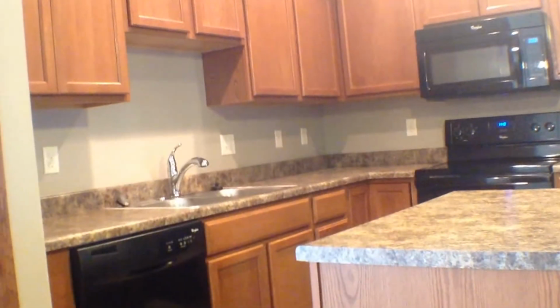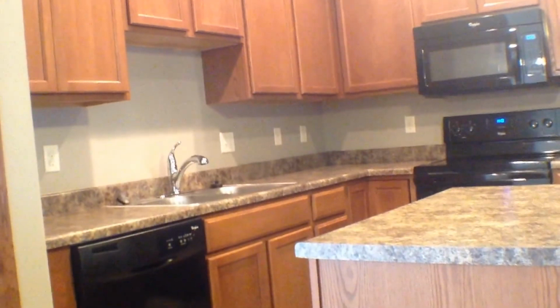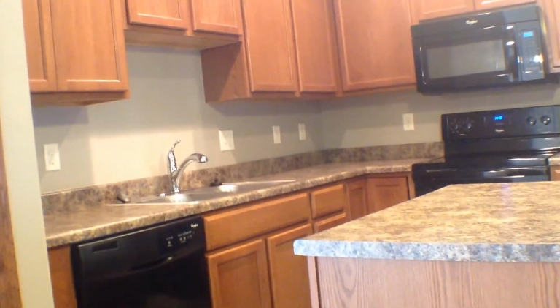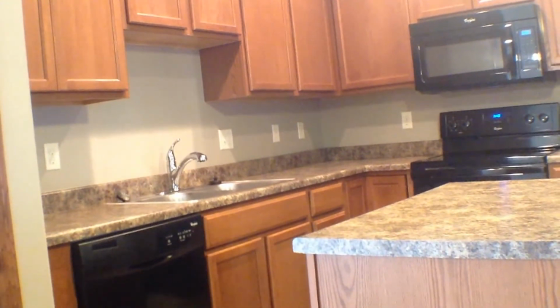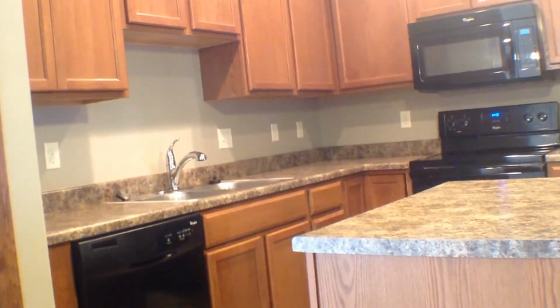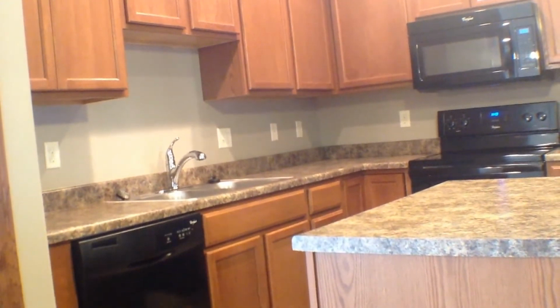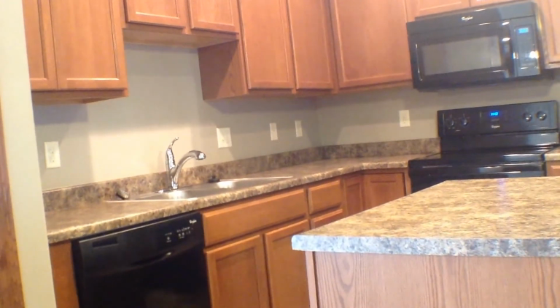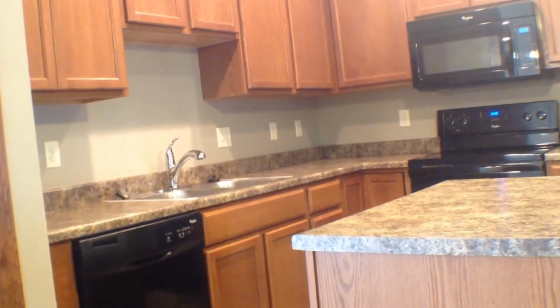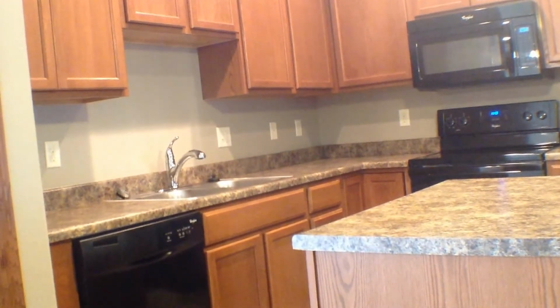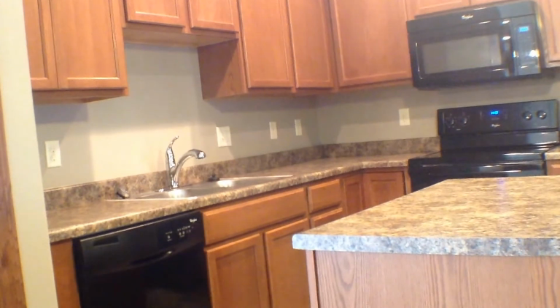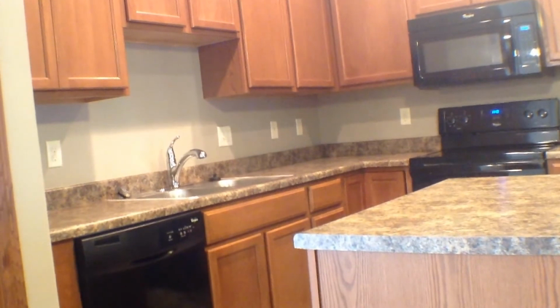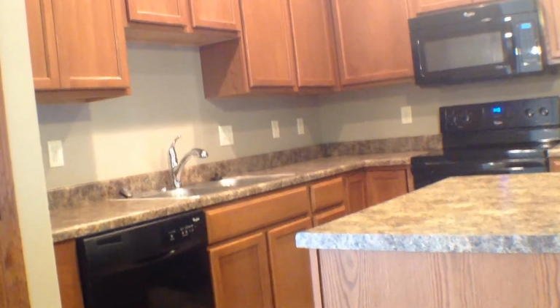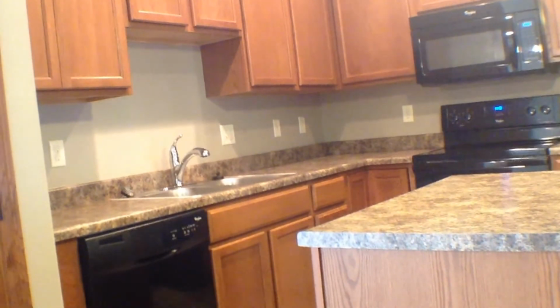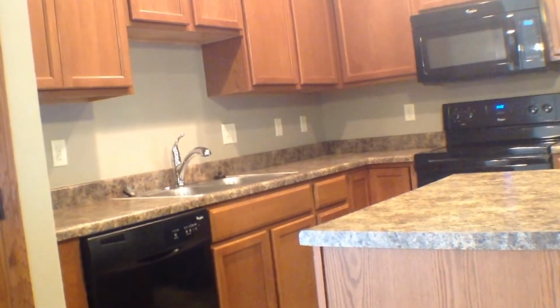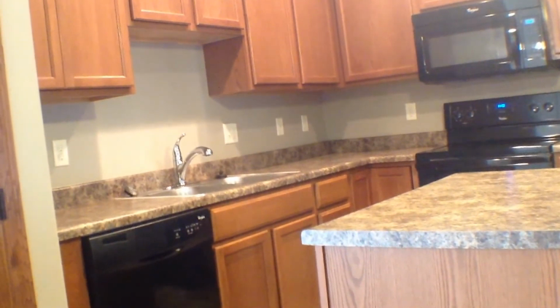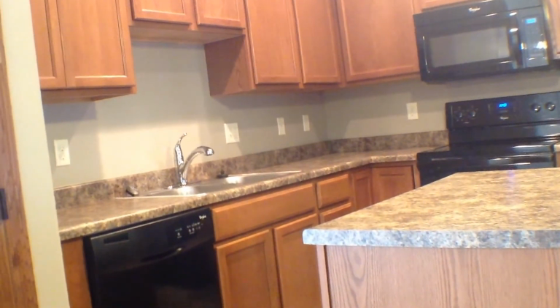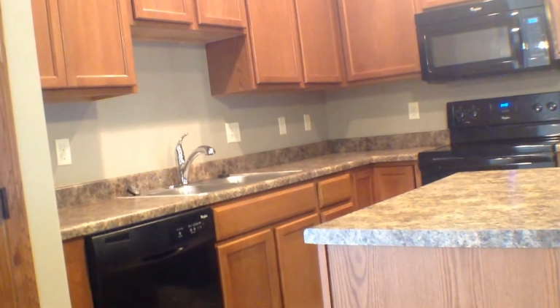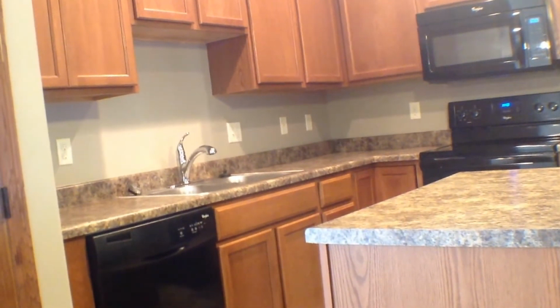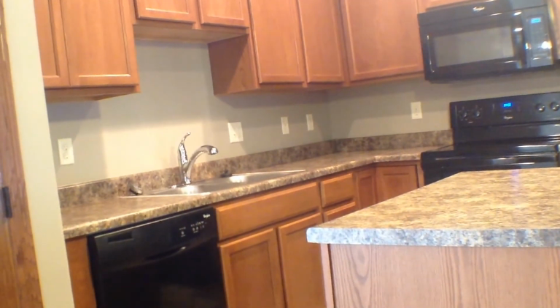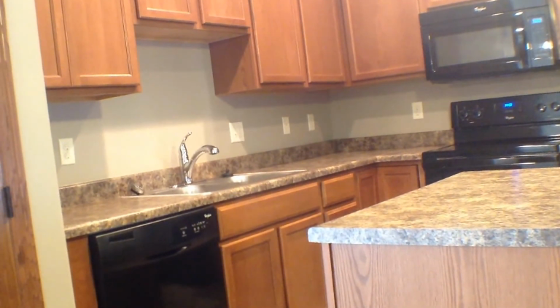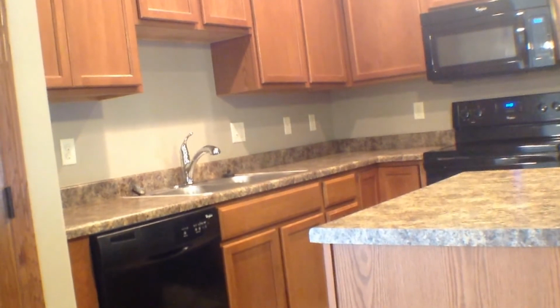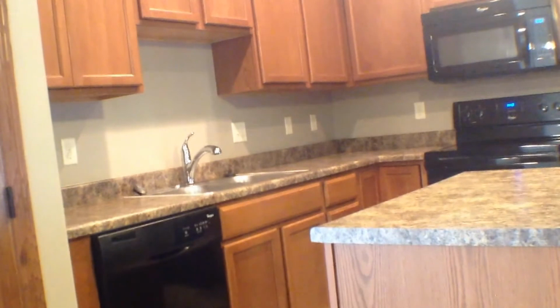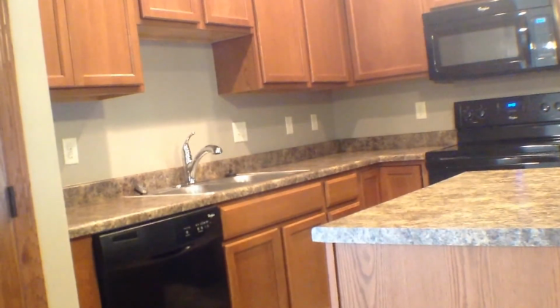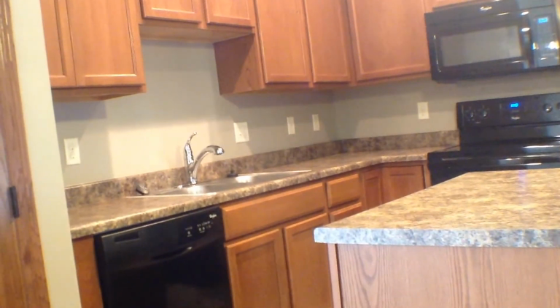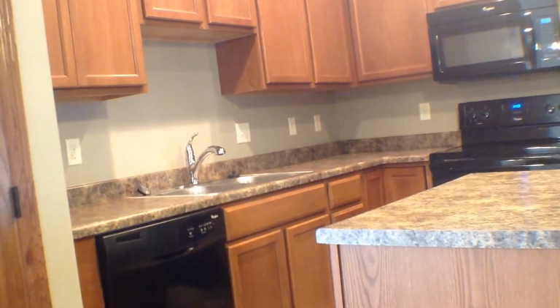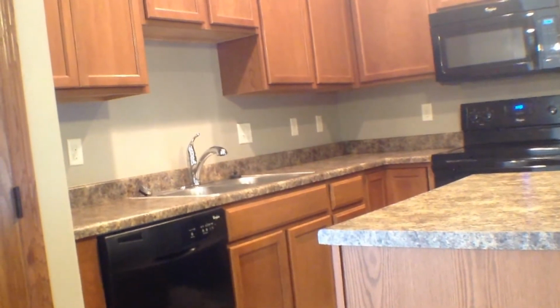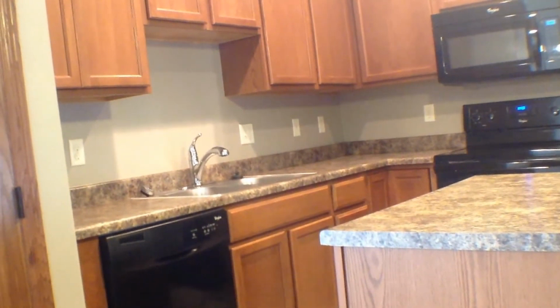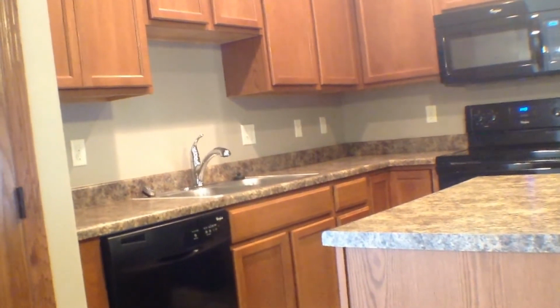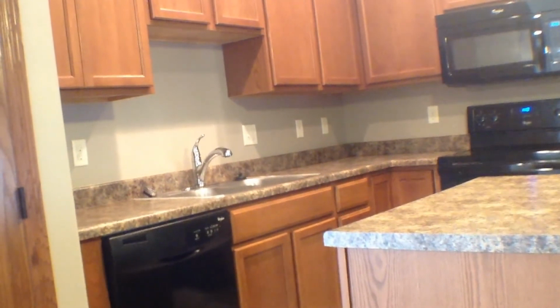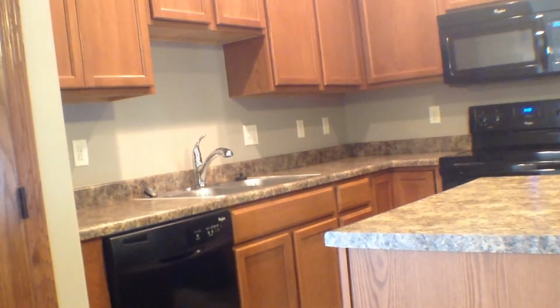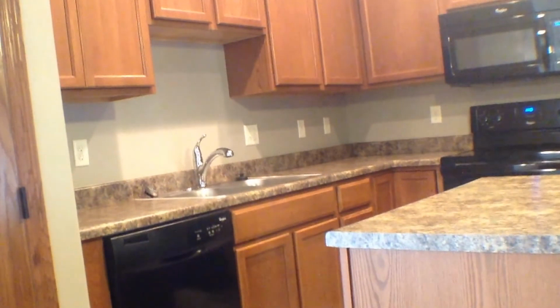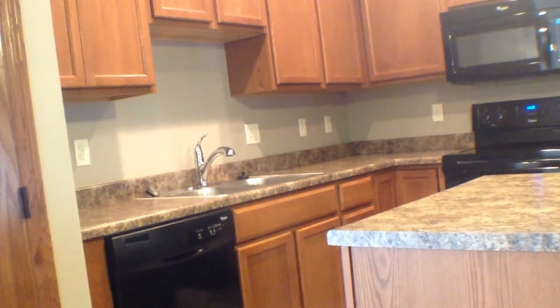Here's a look at your kitchen. Your kitchen is fully loaded, so you do have your range with microwave above, your refrigerator, as well as your dishwasher. You also do have a really nice sized coat closet, or you could use it as a pantry as well.